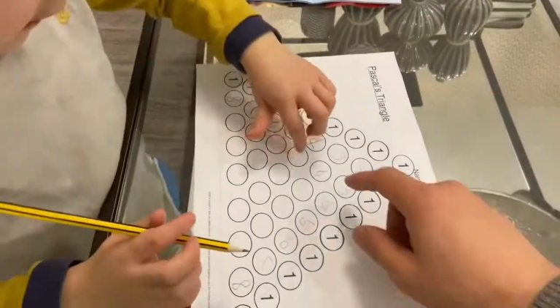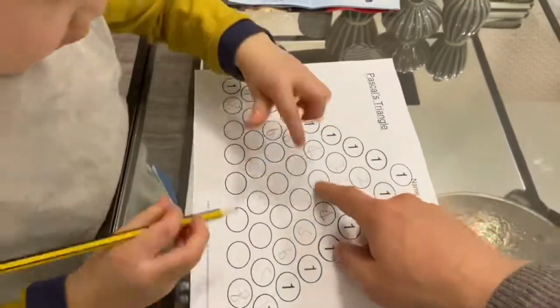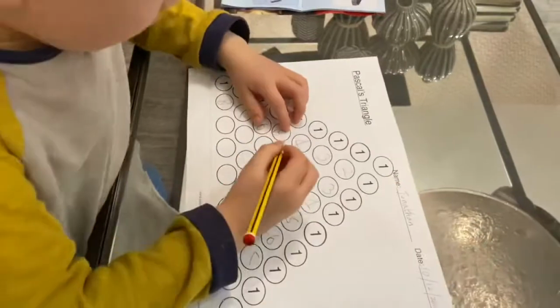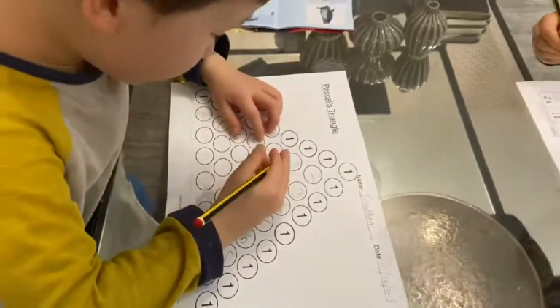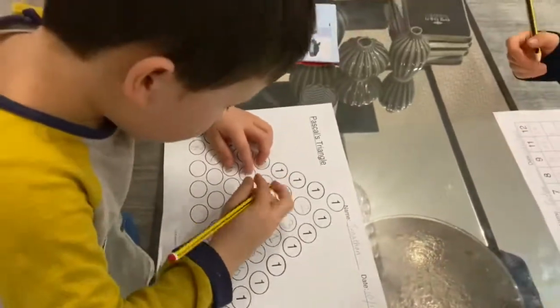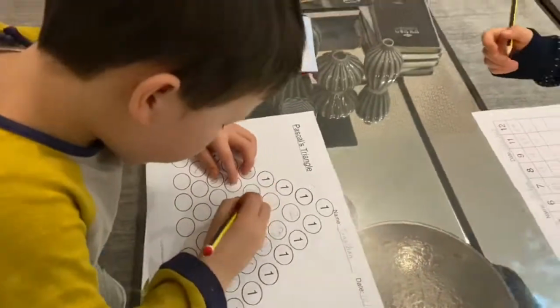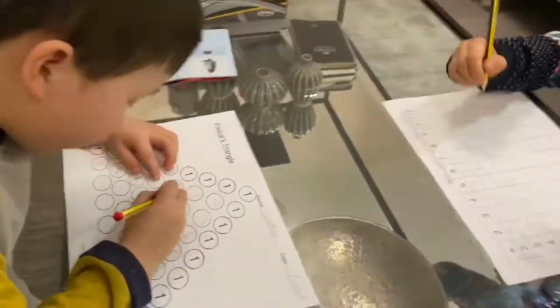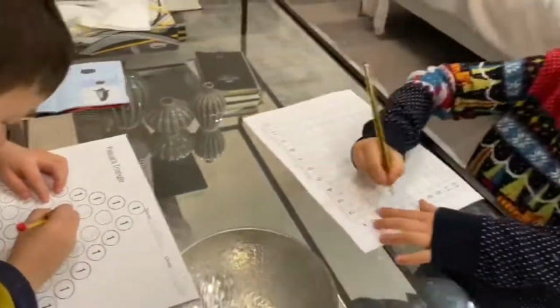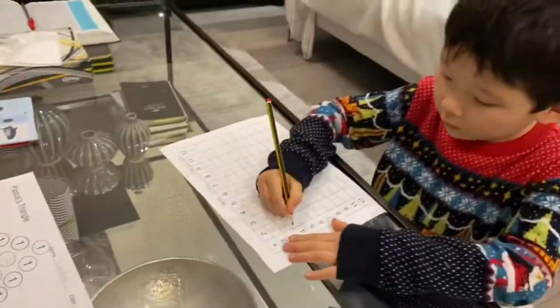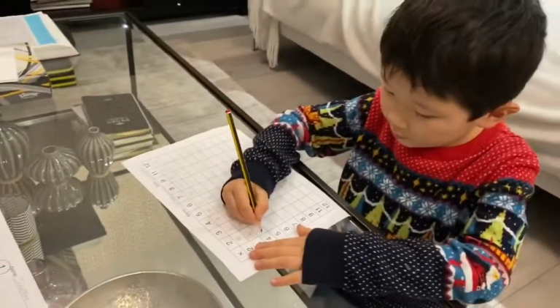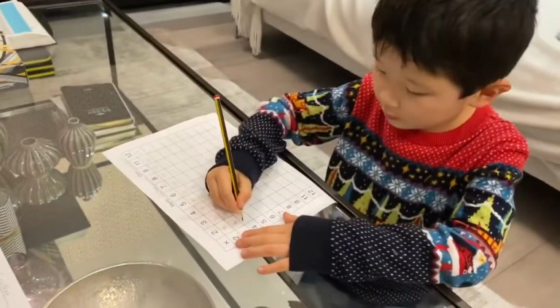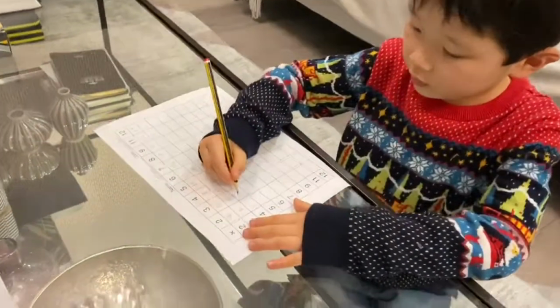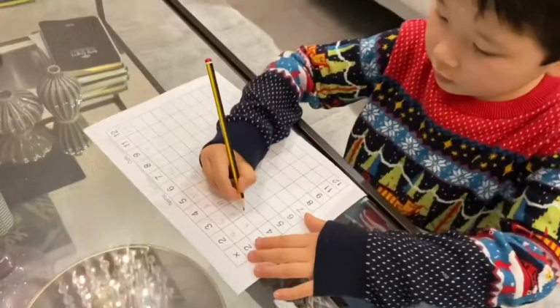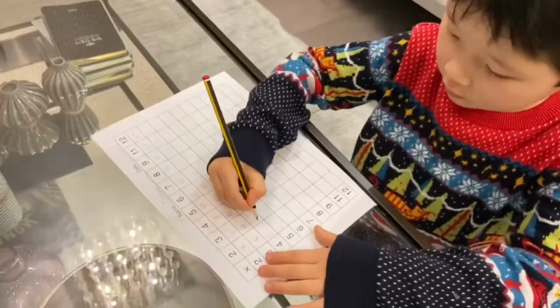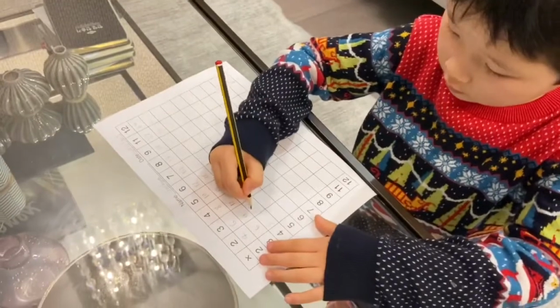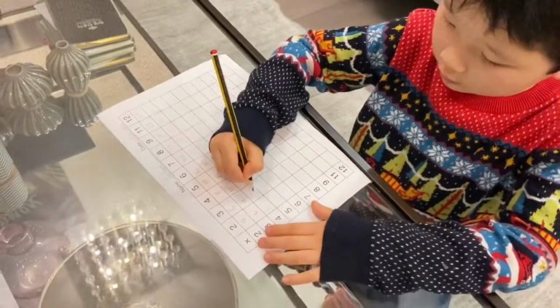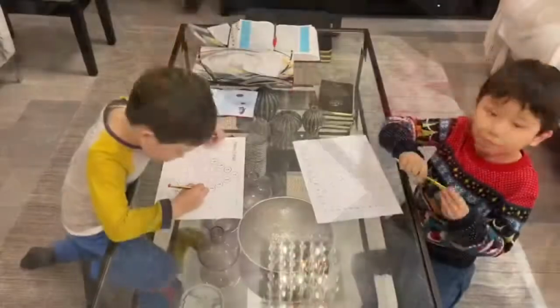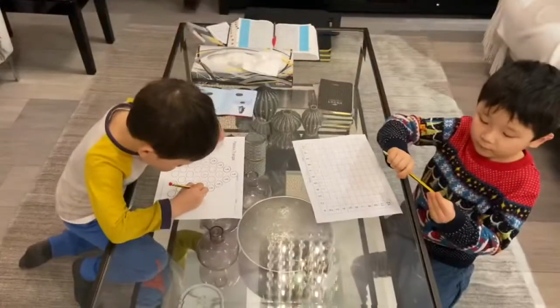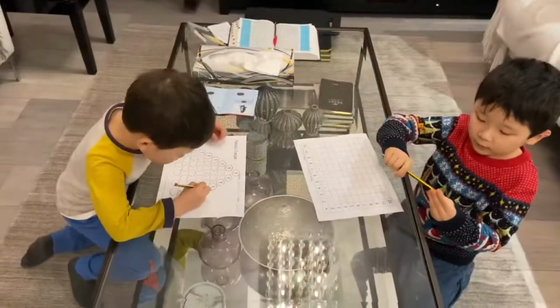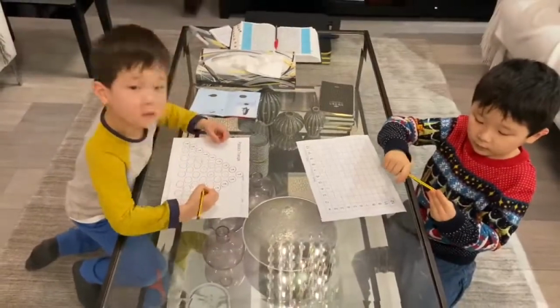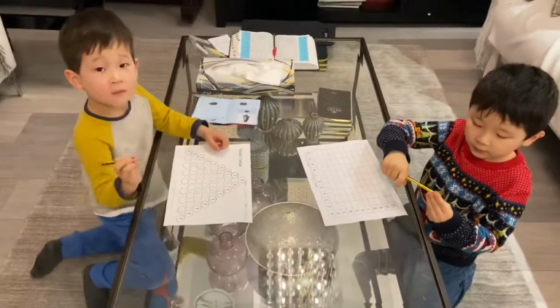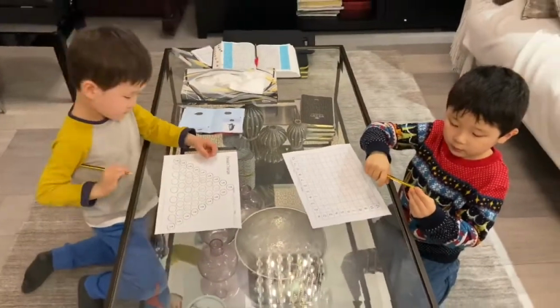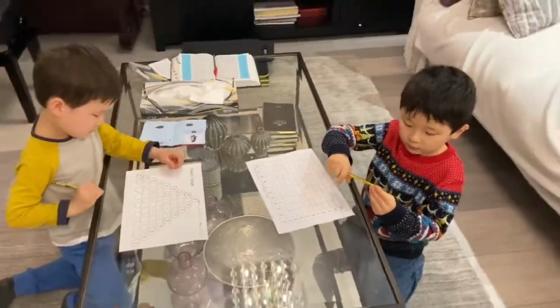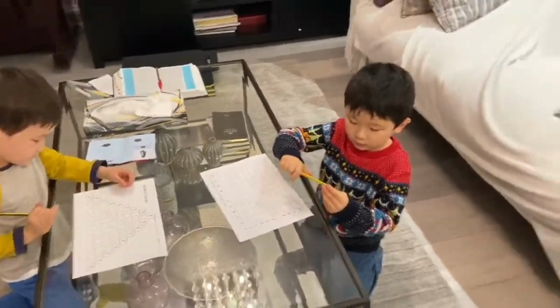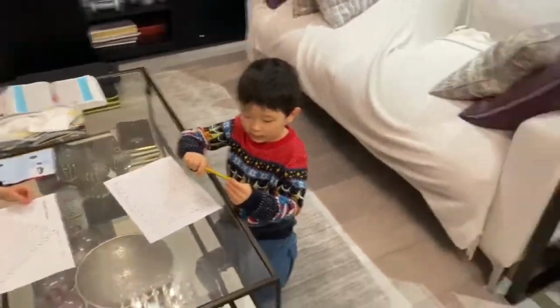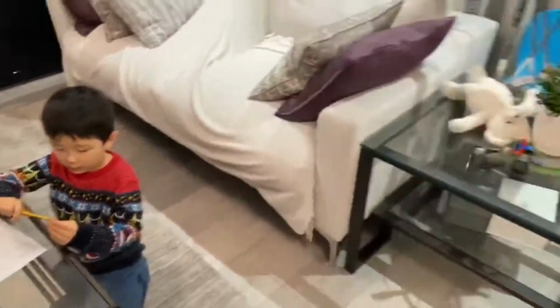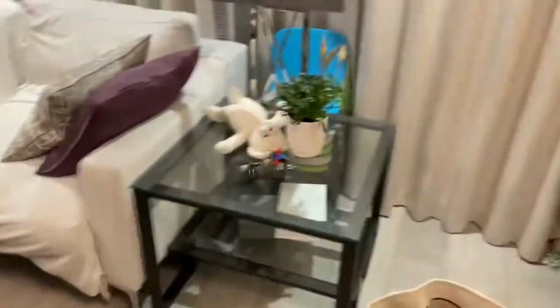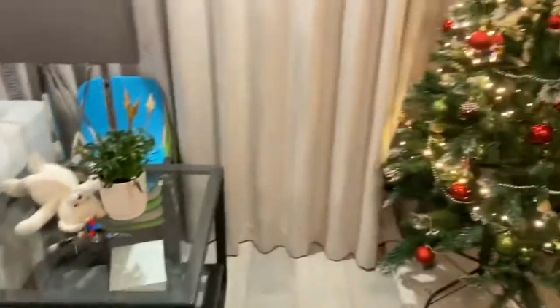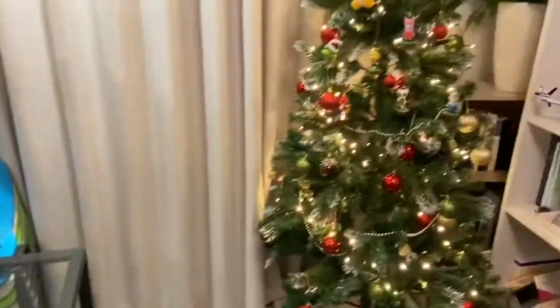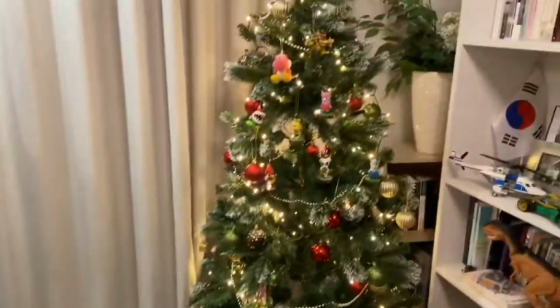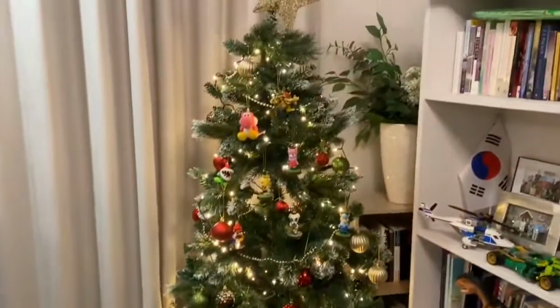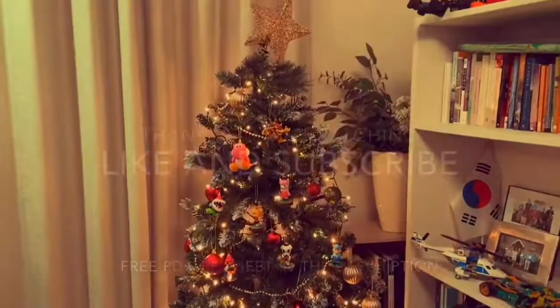In the meantime, Joshua's doing his 12 times table. So that was just a quick video on Pascal's triangle — hope you found it helpful. Merry Christmas, everyone!